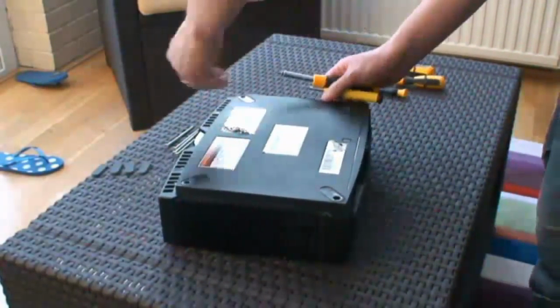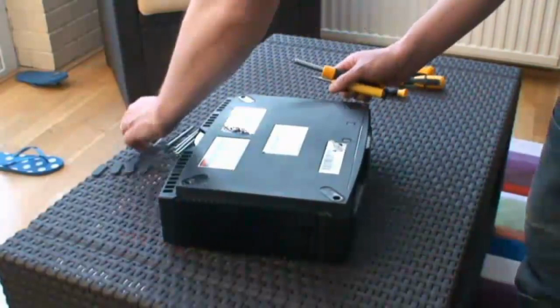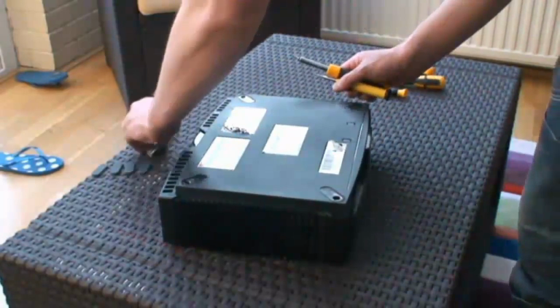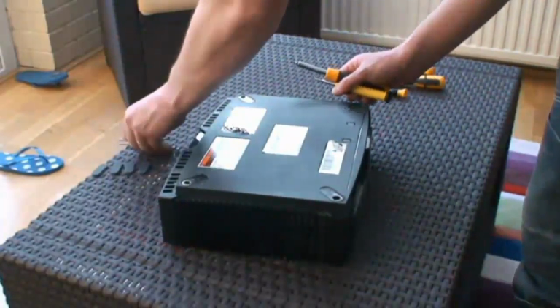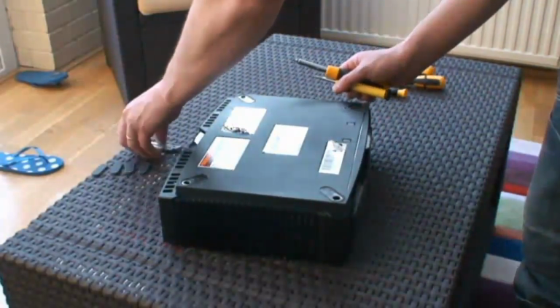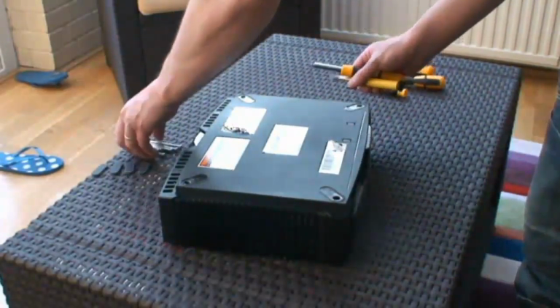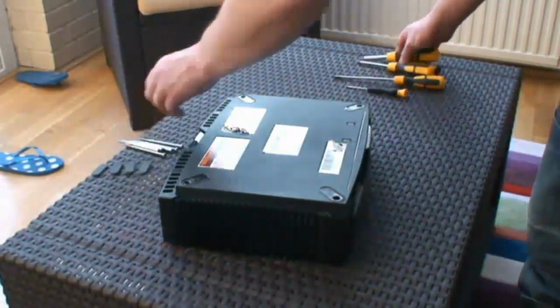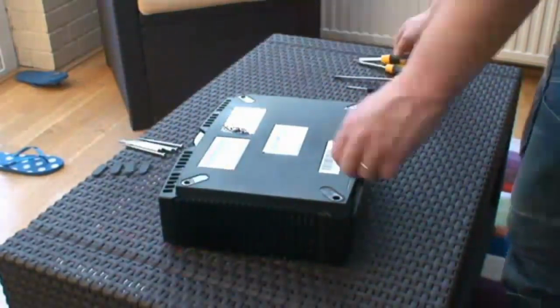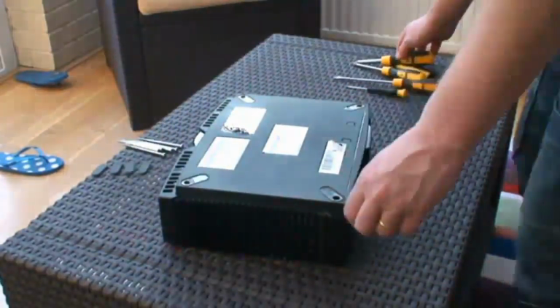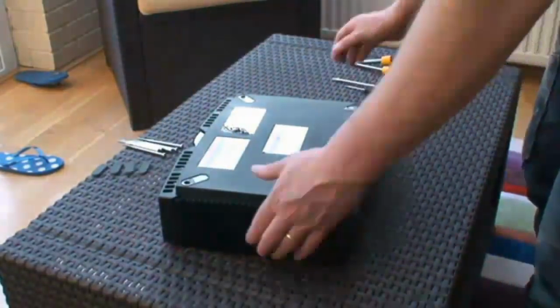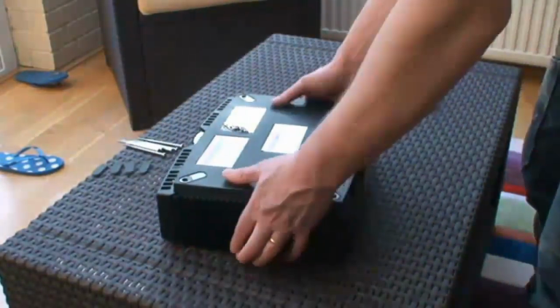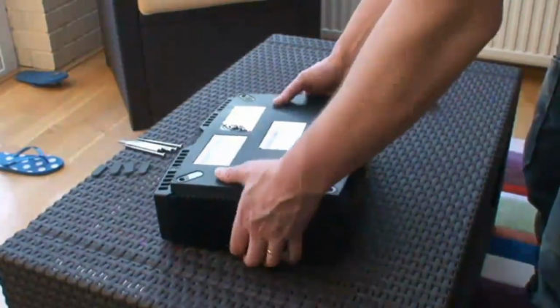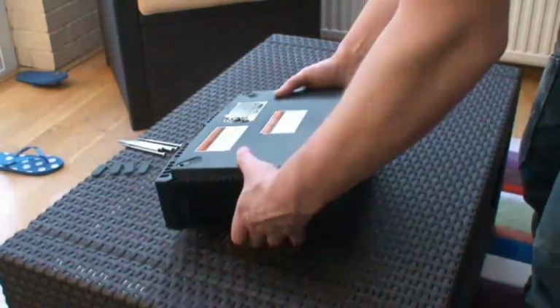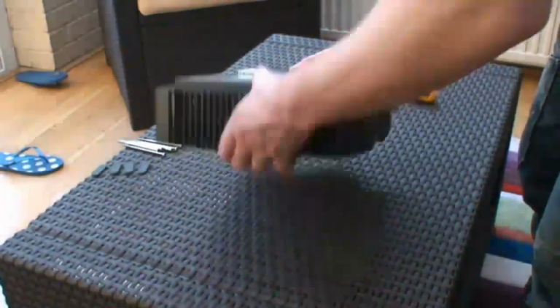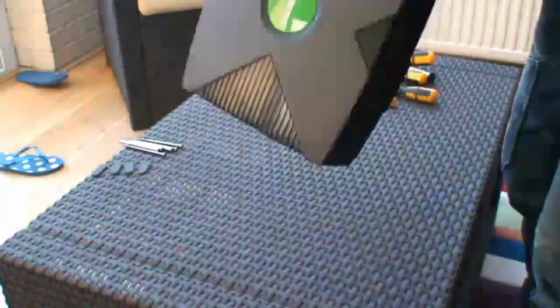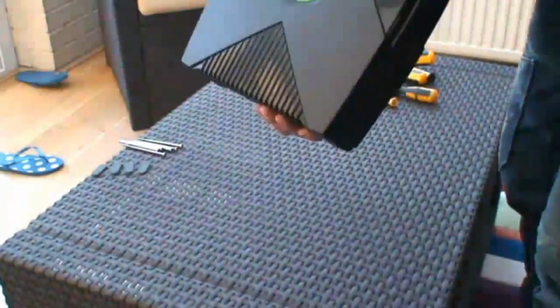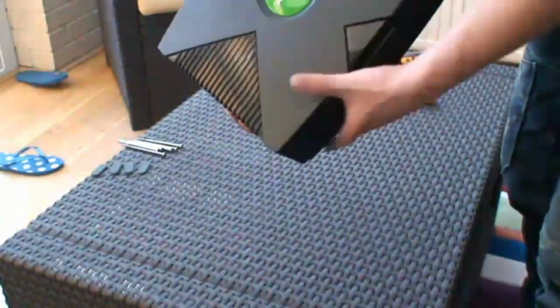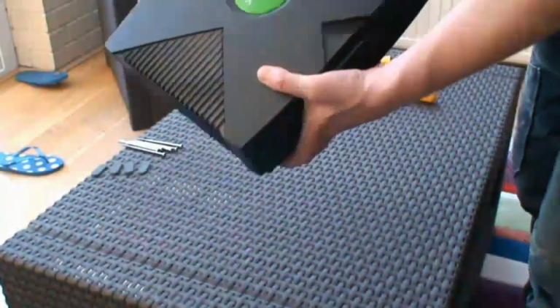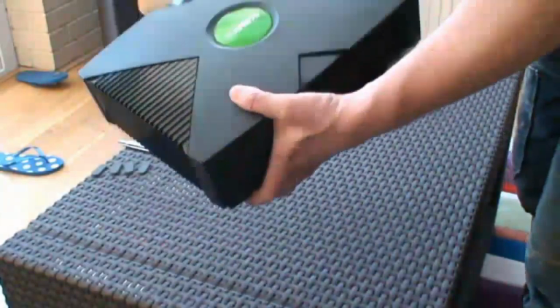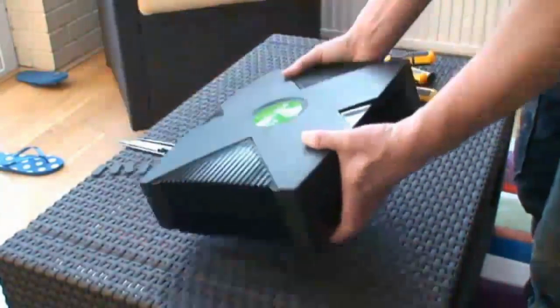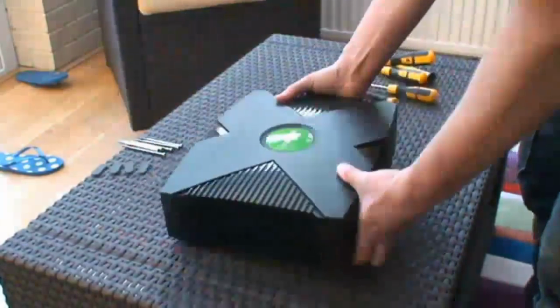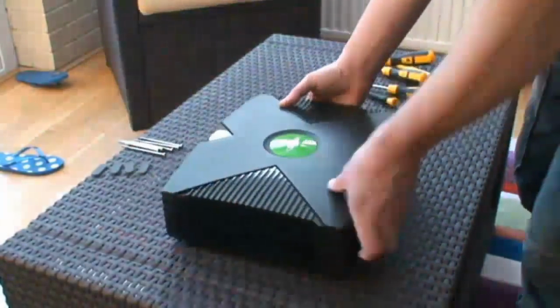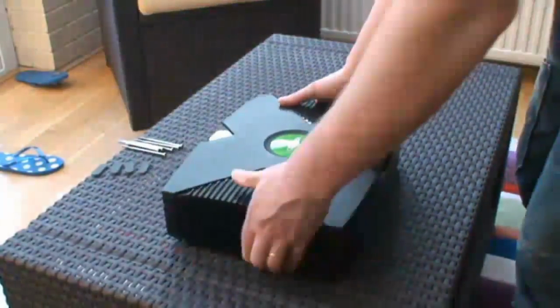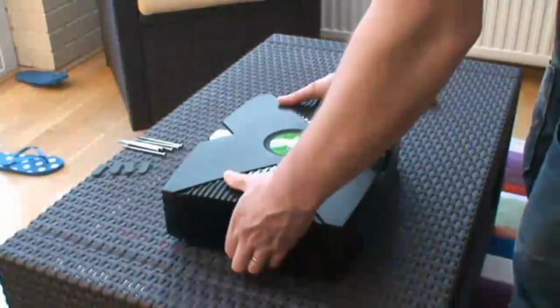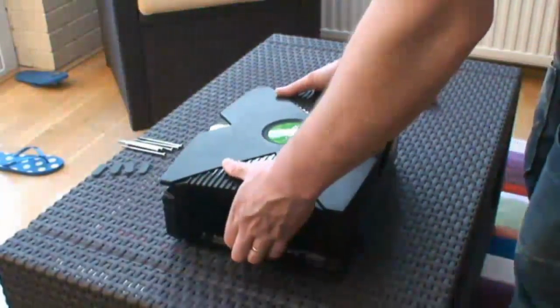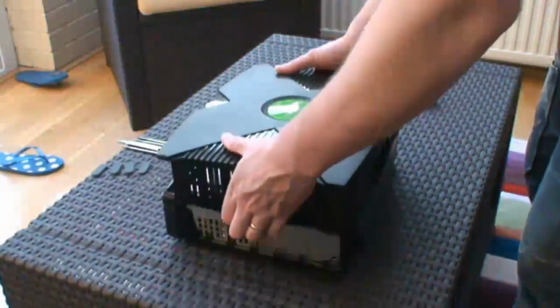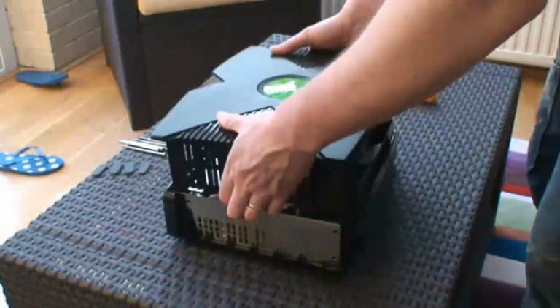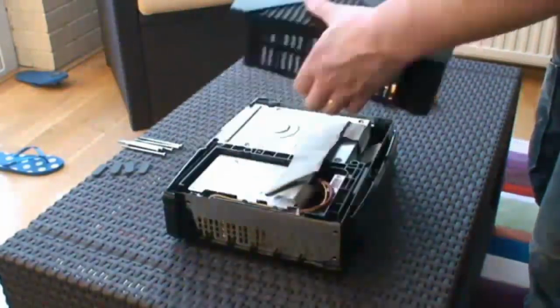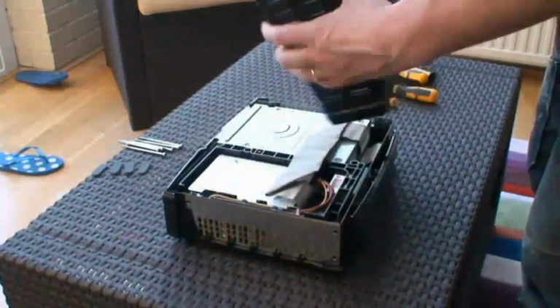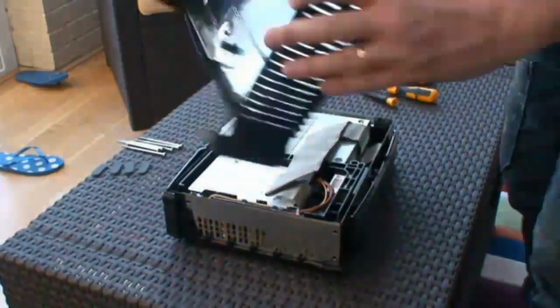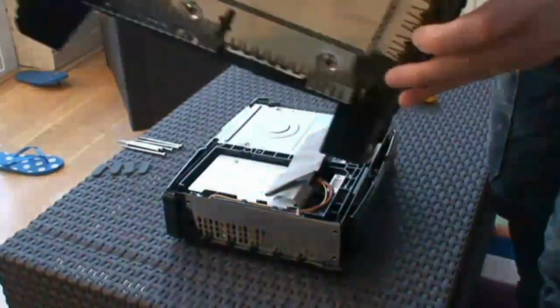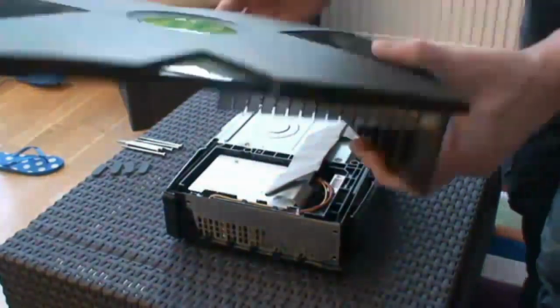It screws out. Flip your Xbox back over and then the top just lifts off nice and easy.